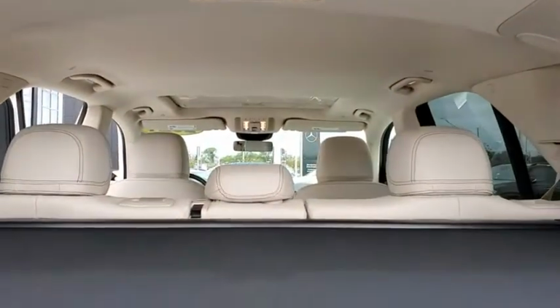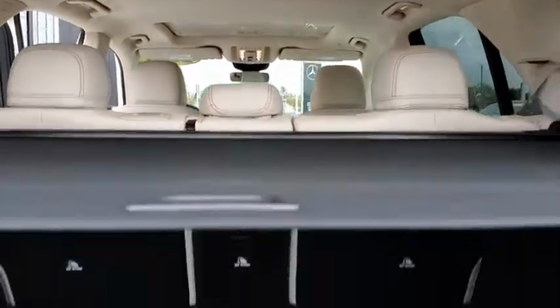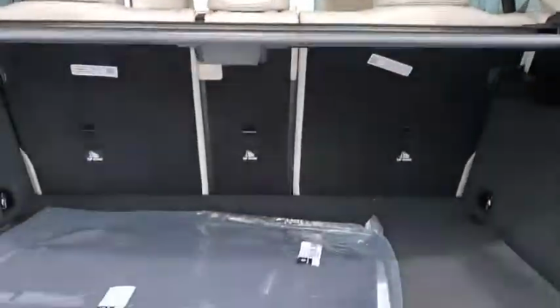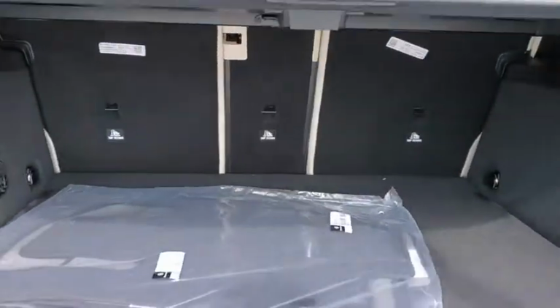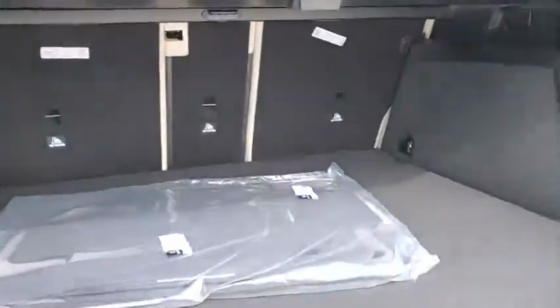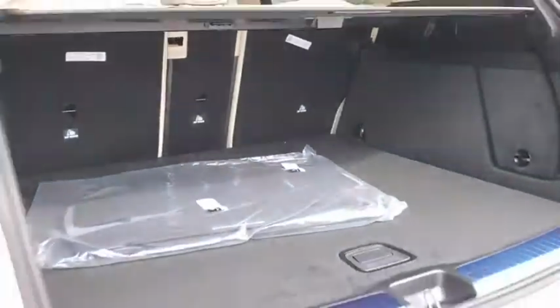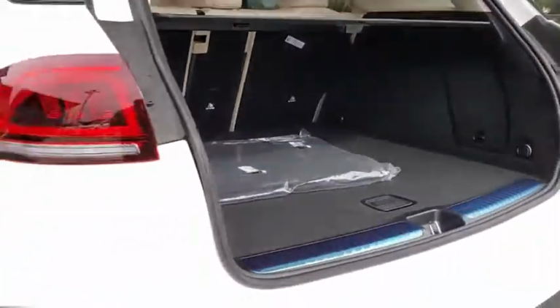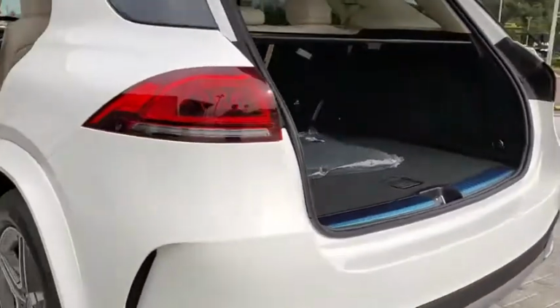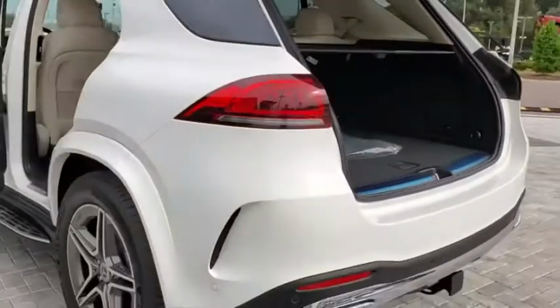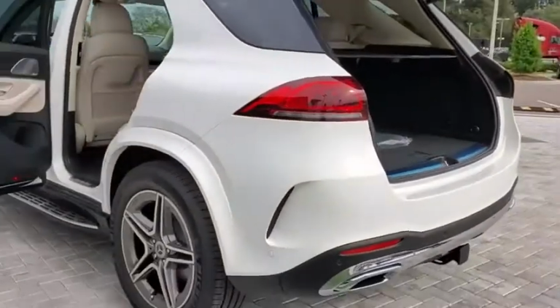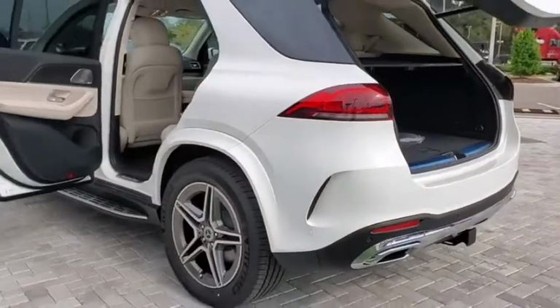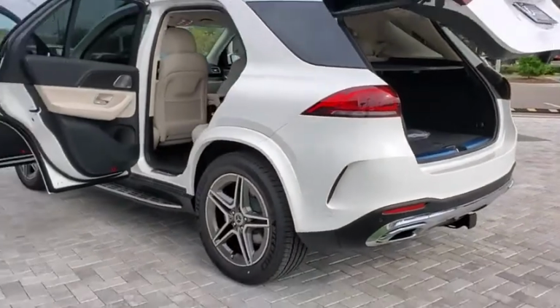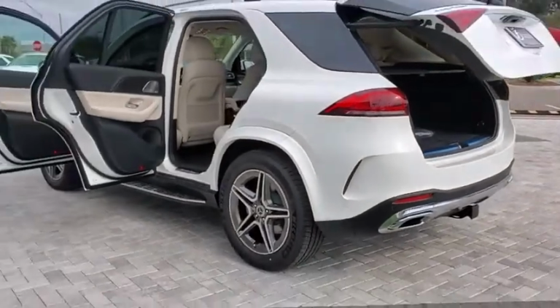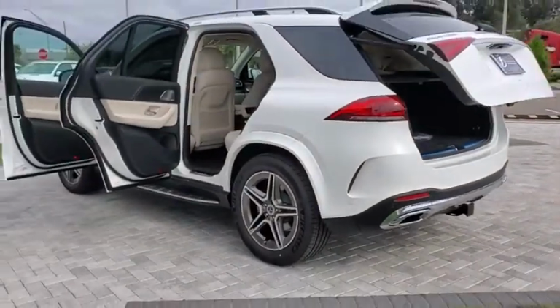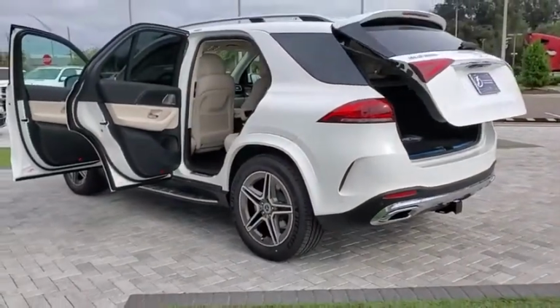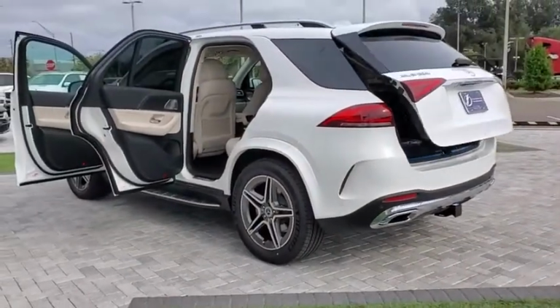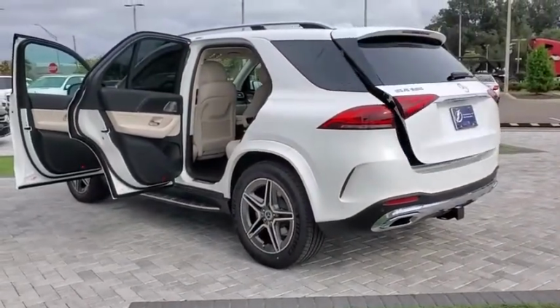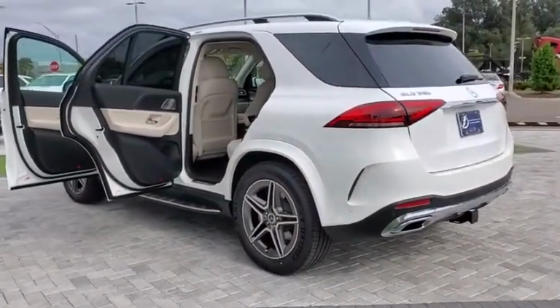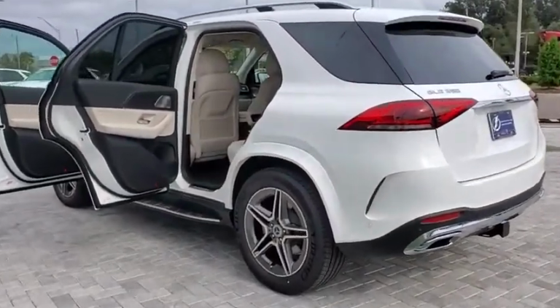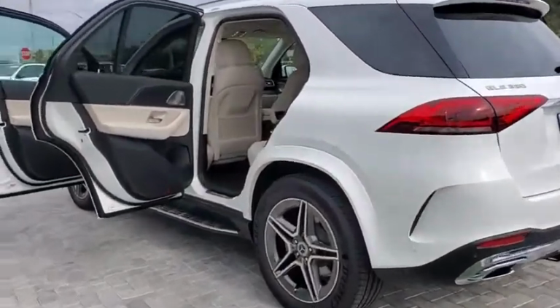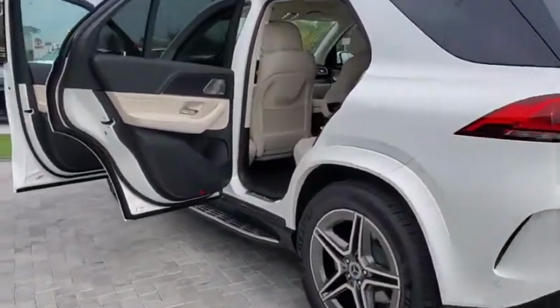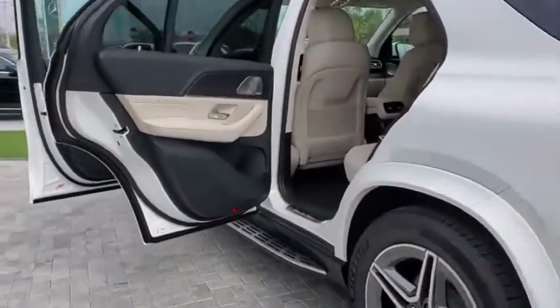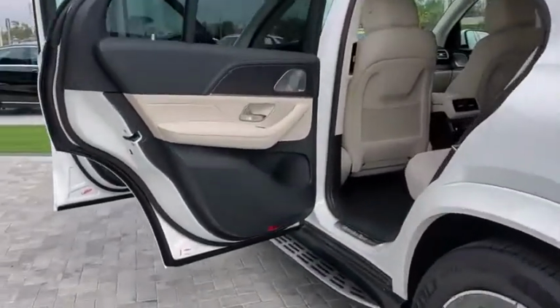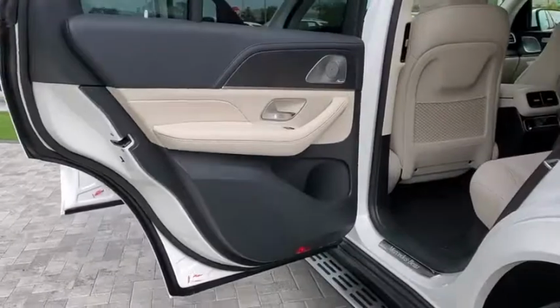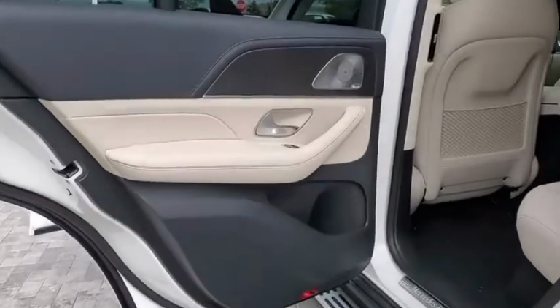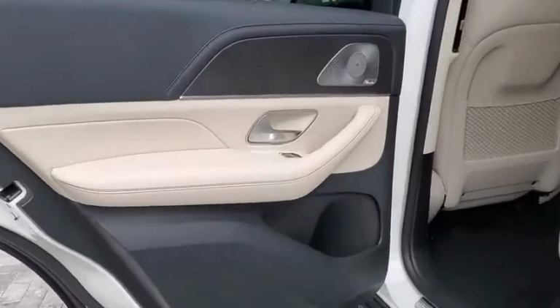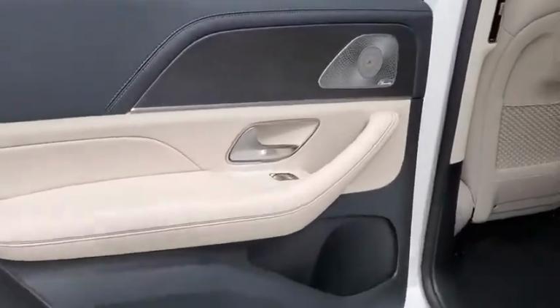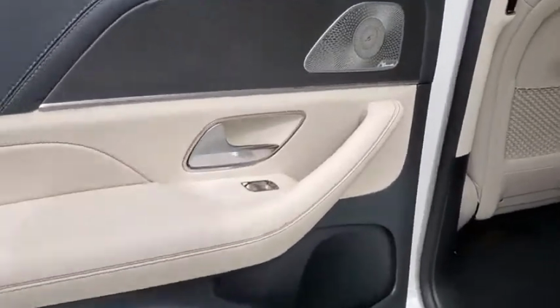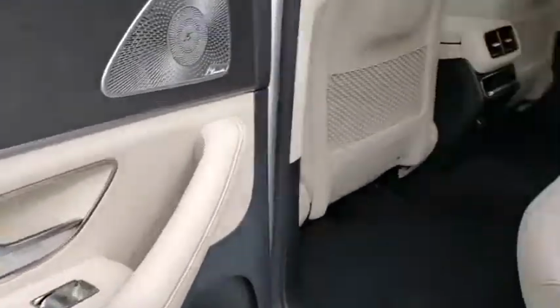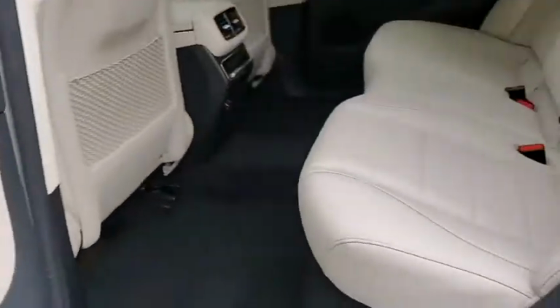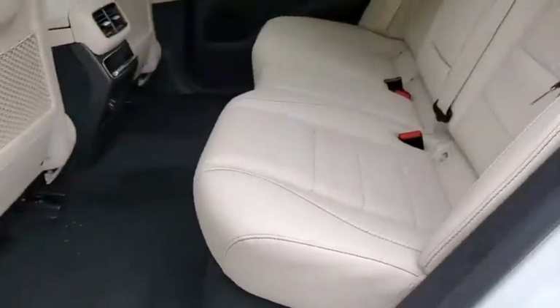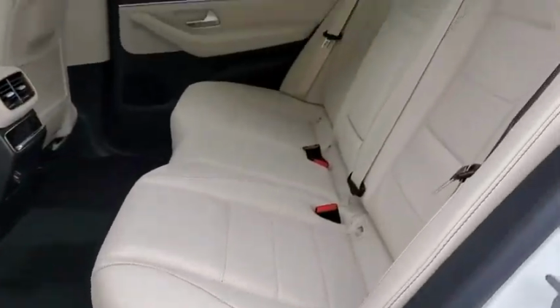Power liftgate, power passenger seat, traction control, dual airbags, Bluetooth wireless data, hands-free phone, leather-wrapped steering wheel, power steering, four-wheel disc brakes, eight speakers.